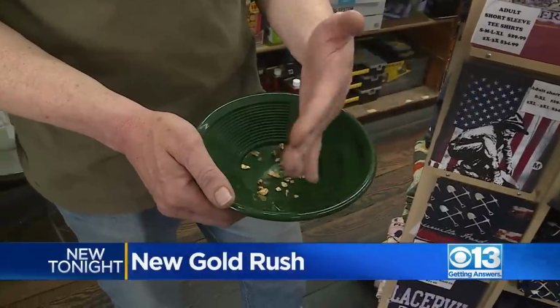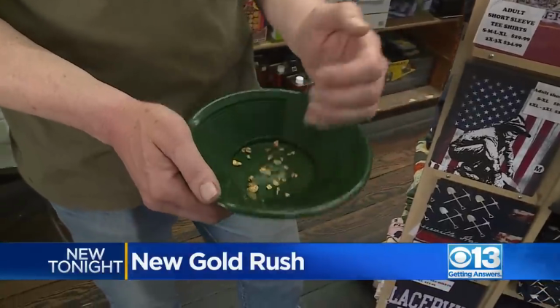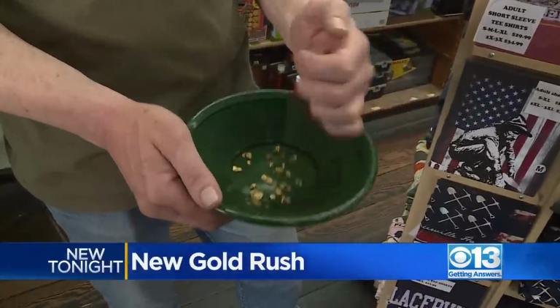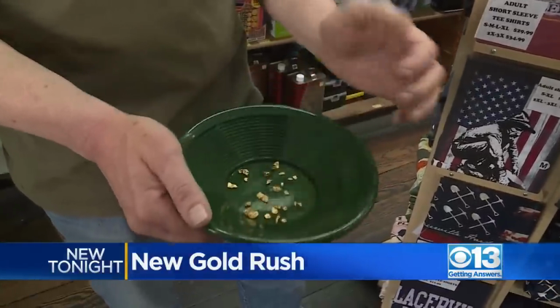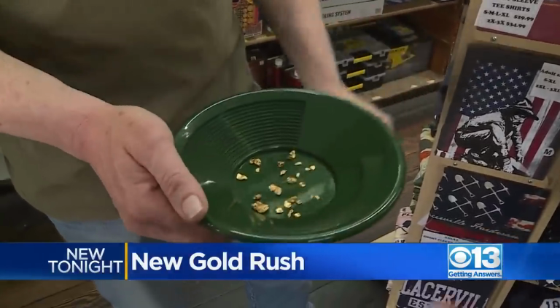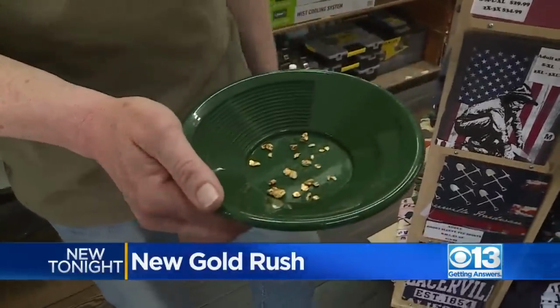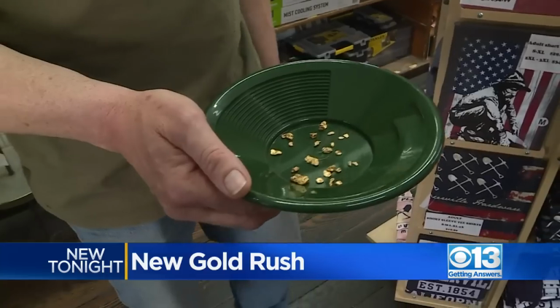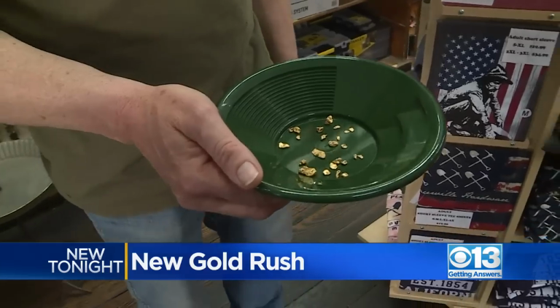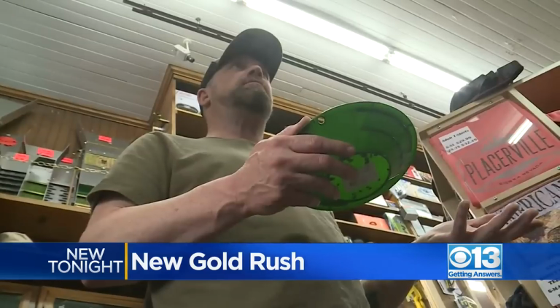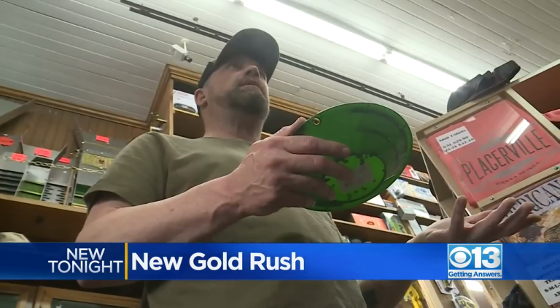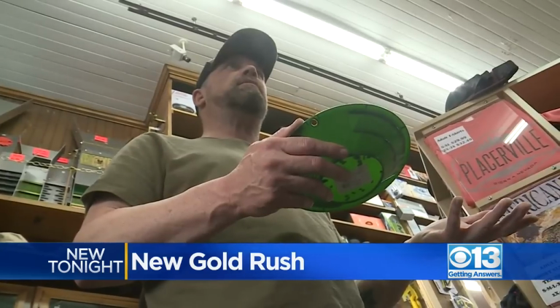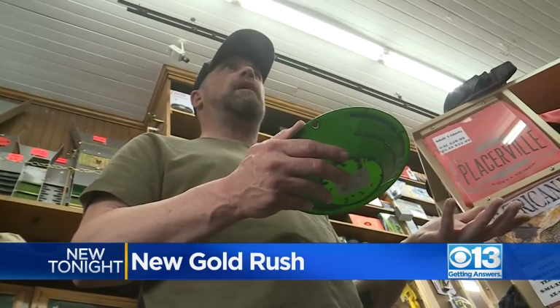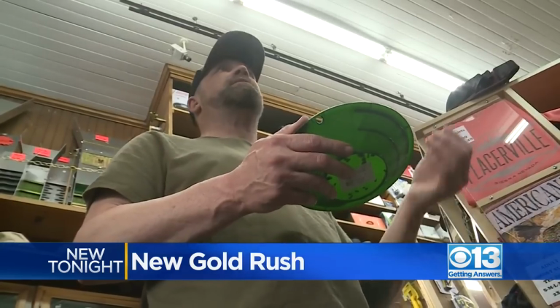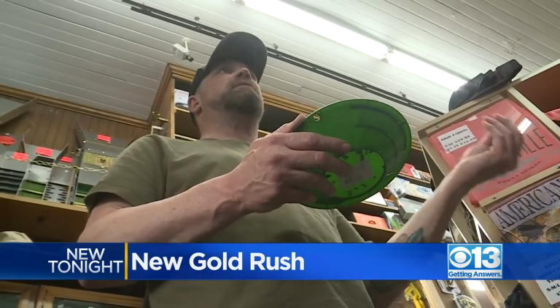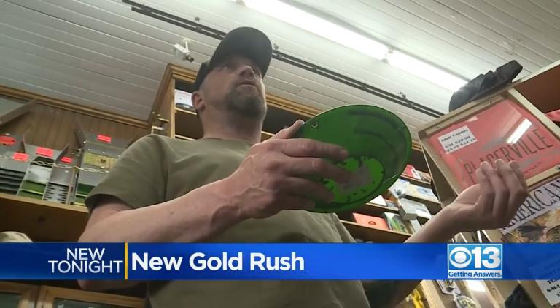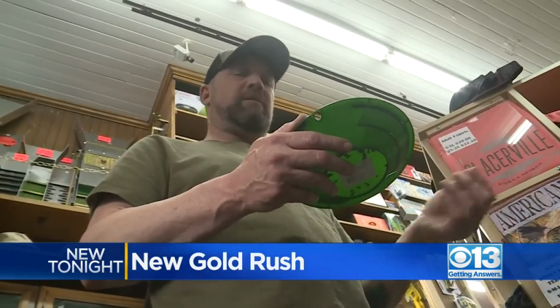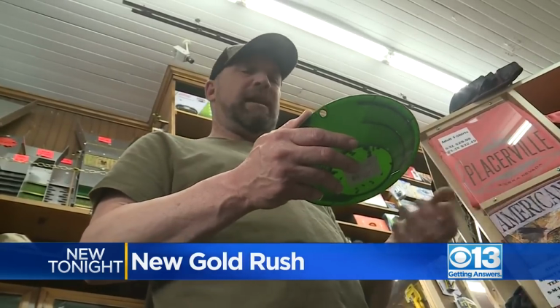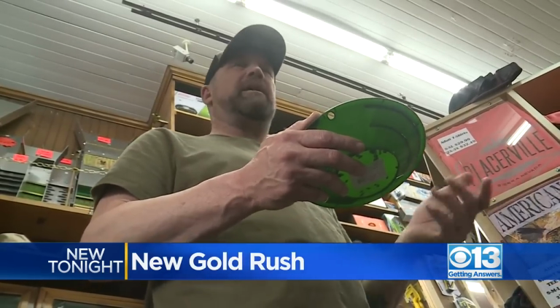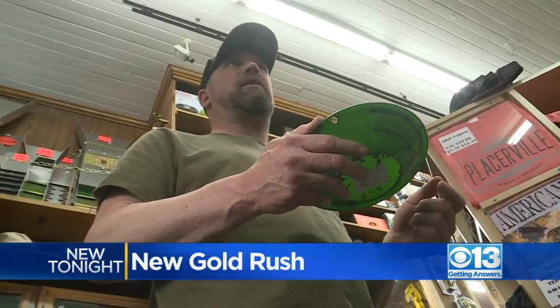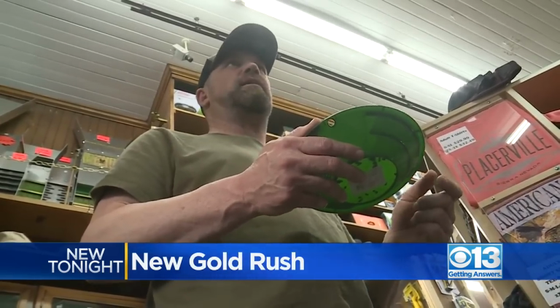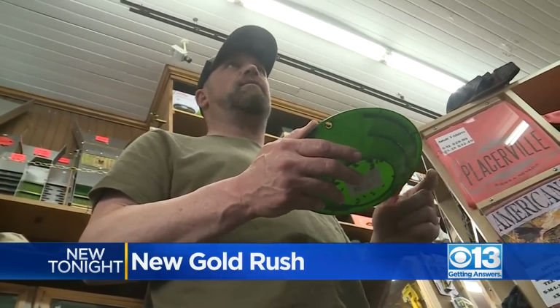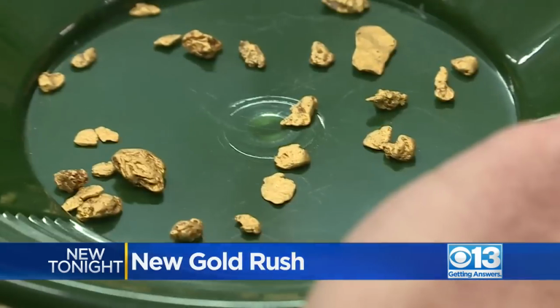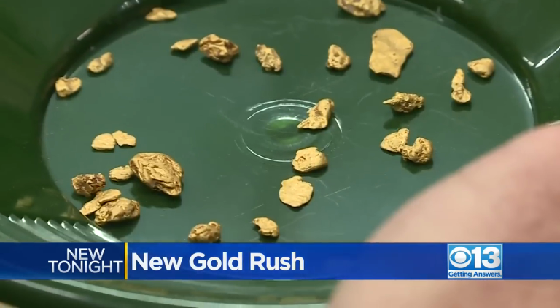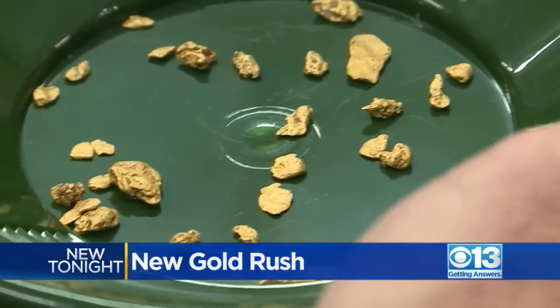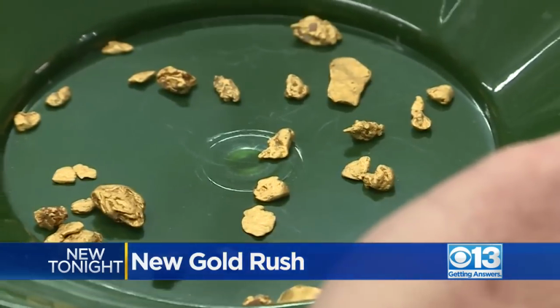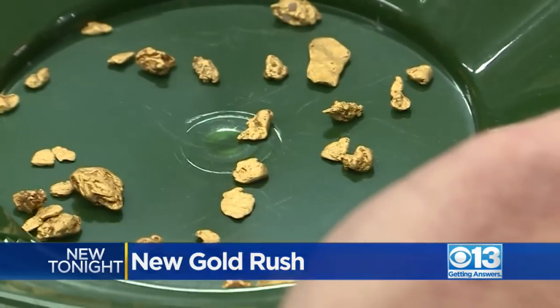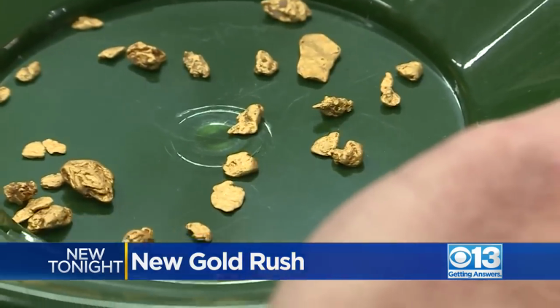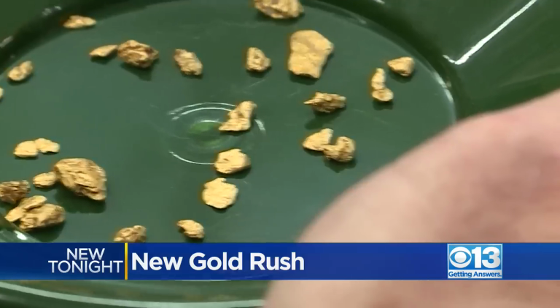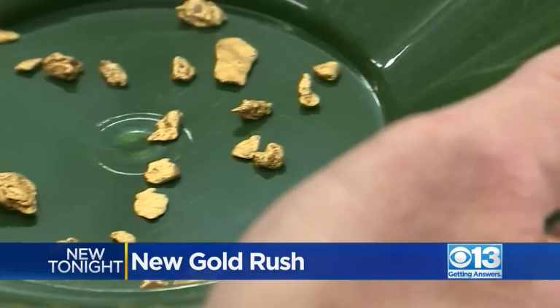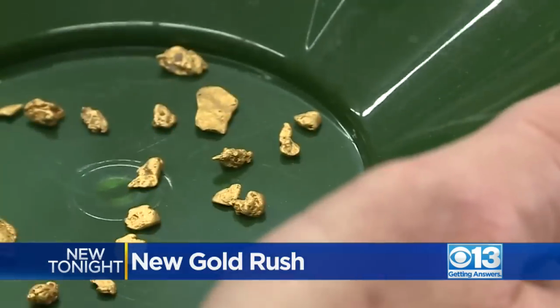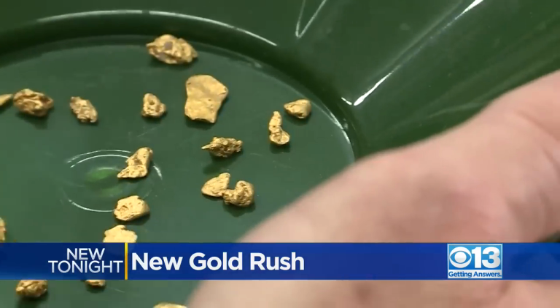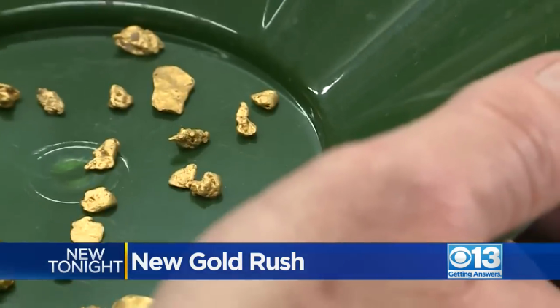It's $750 worth of gold right here. Mark Dayton is a metal detector expert. Anybody could find this right now. He recently found this treasure in a few hours' time.